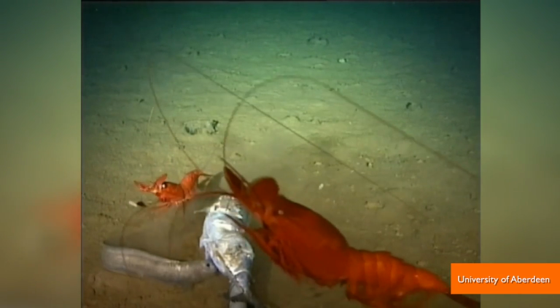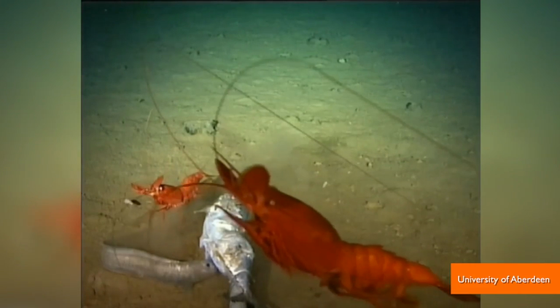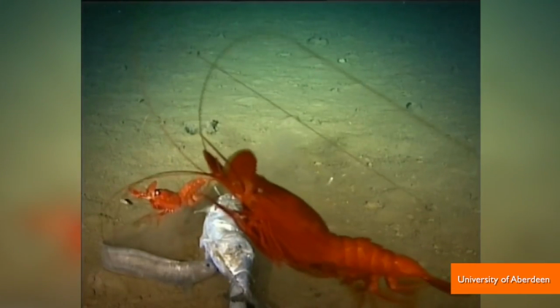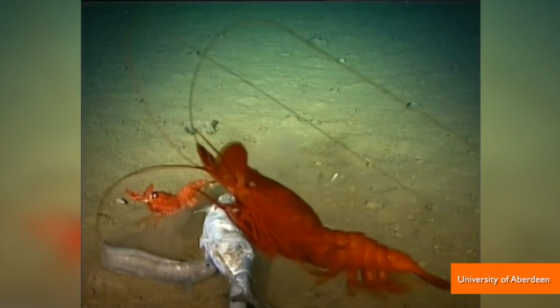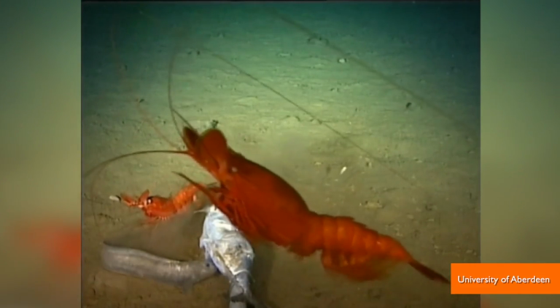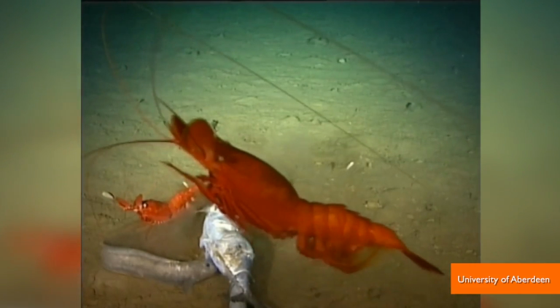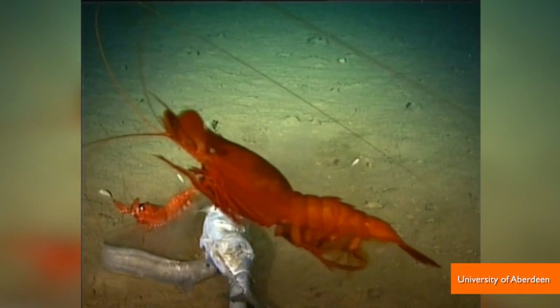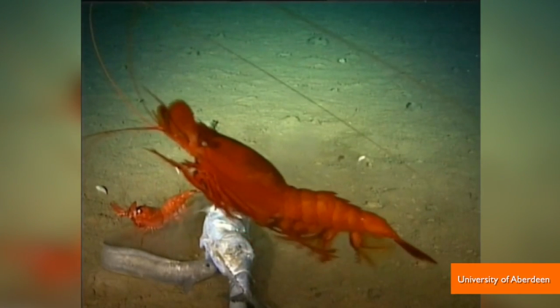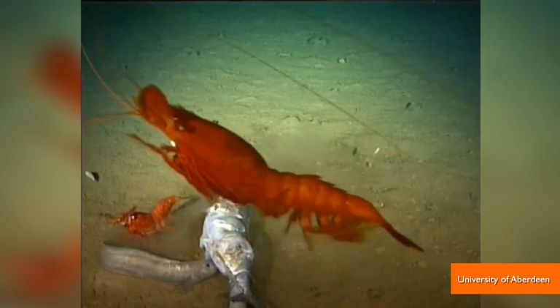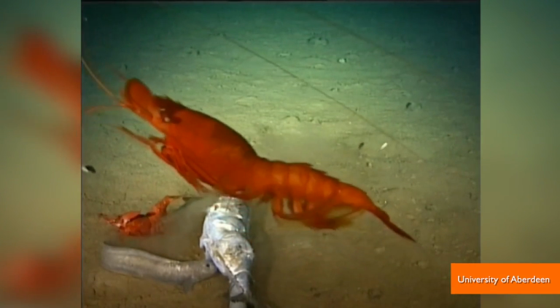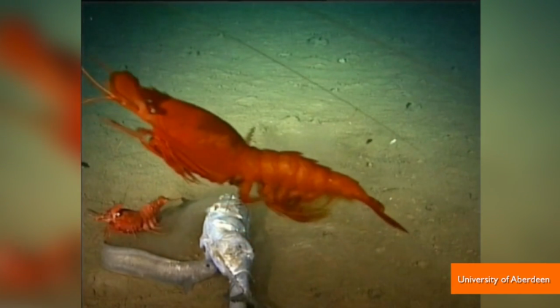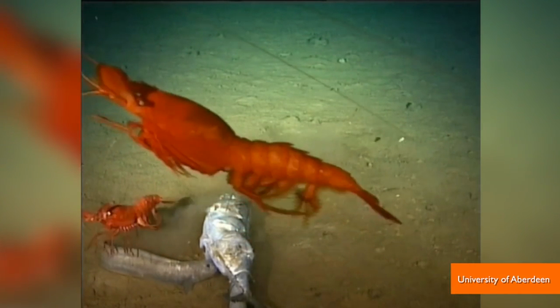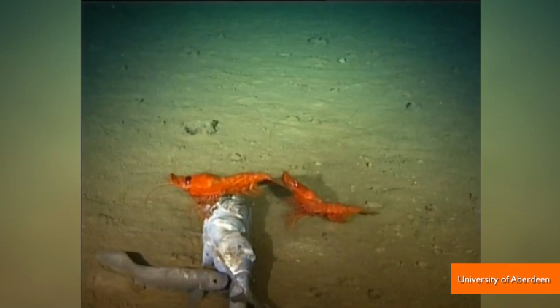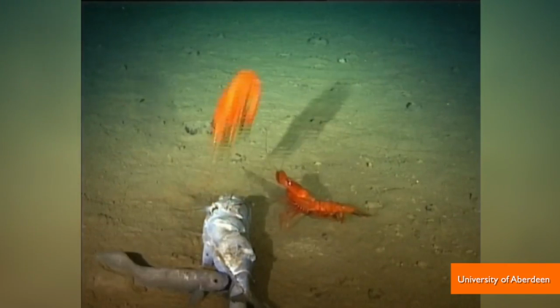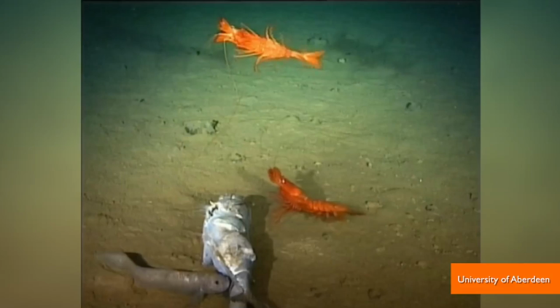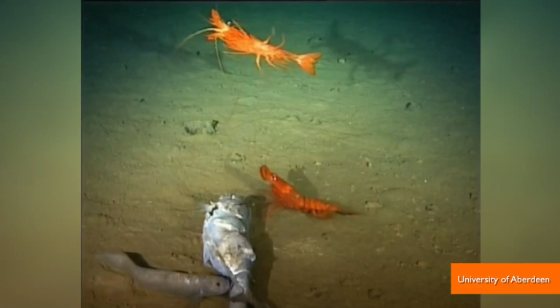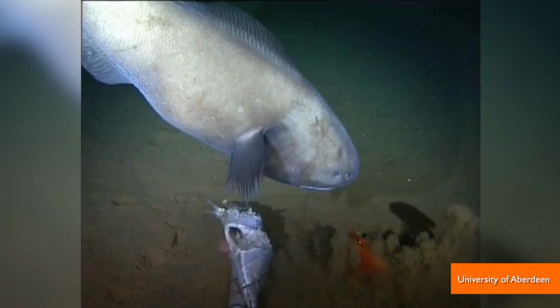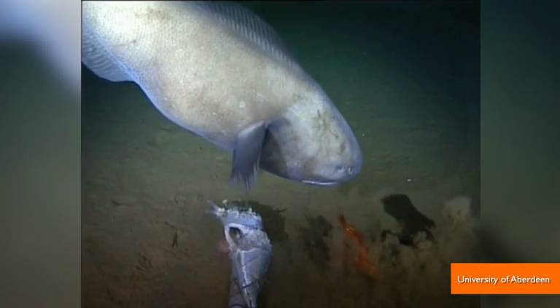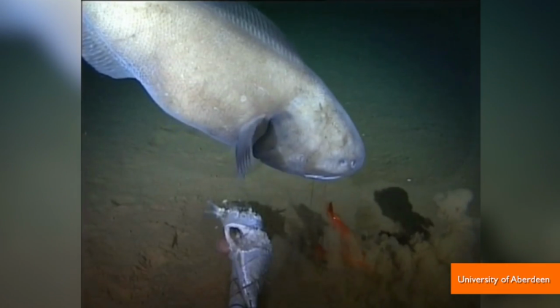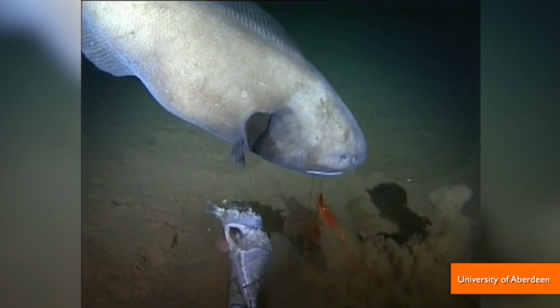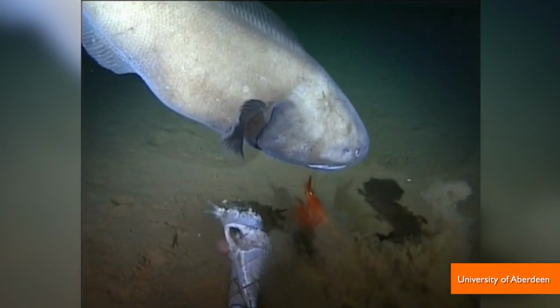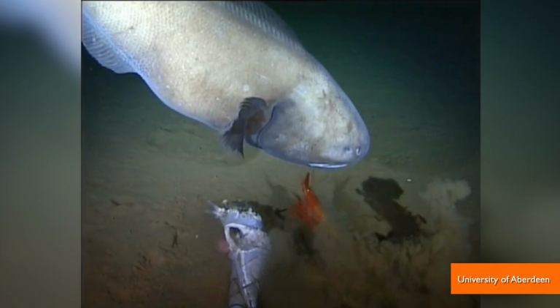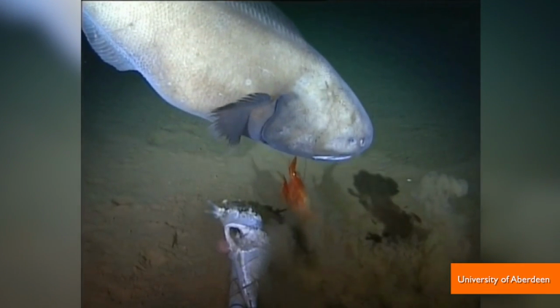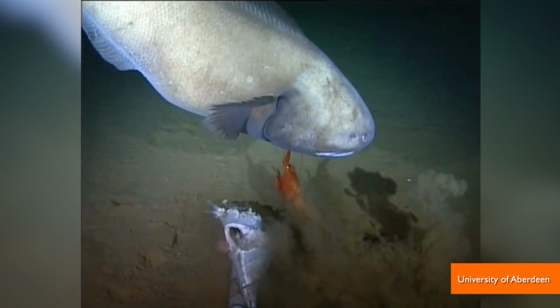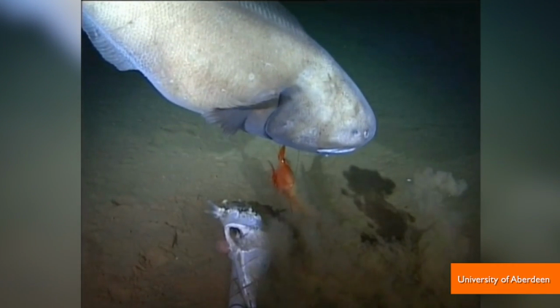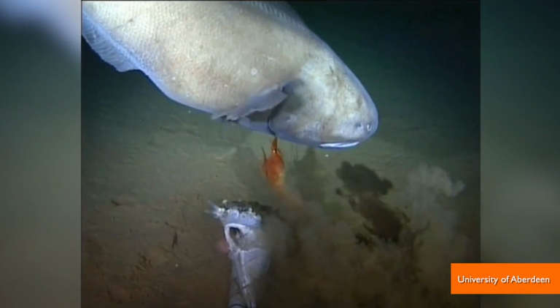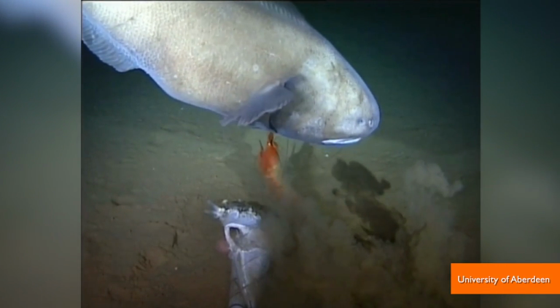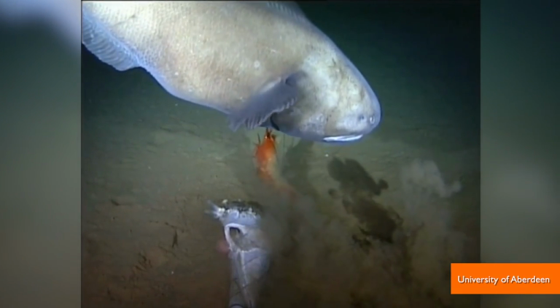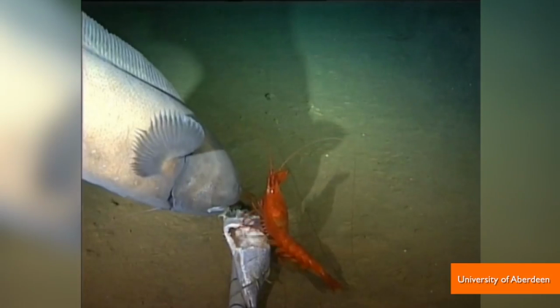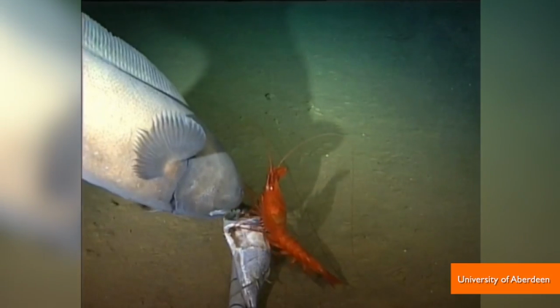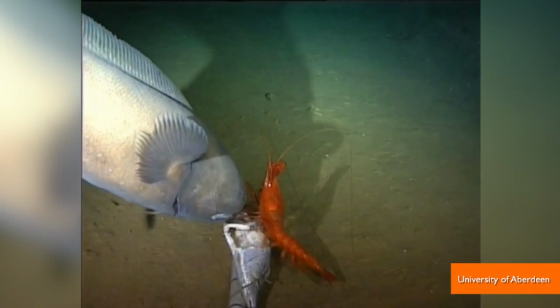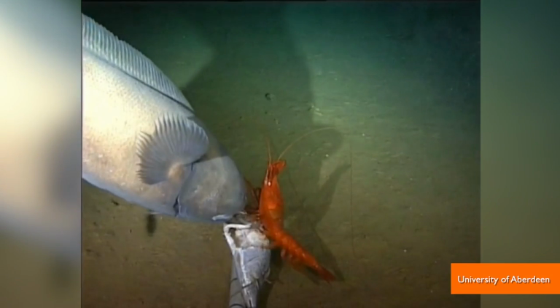Bright red prawns, whose many legs make it appear like they're always running or jumping, and the bigger cusk eel, which may look slow-moving — but wait until it lunges for a bite of bait.